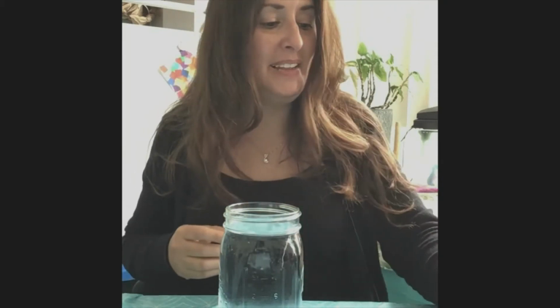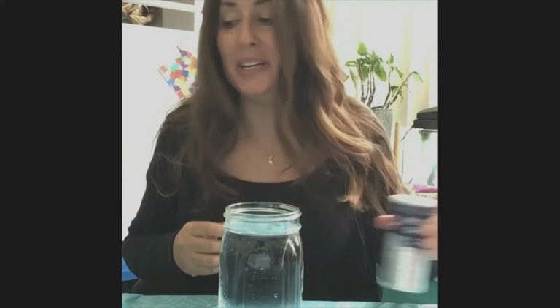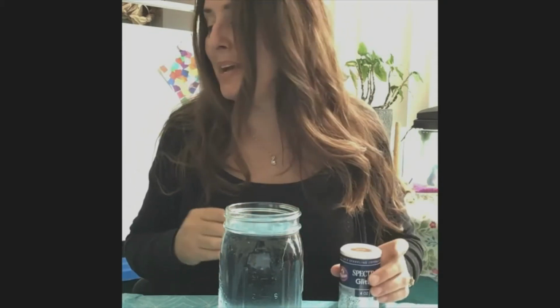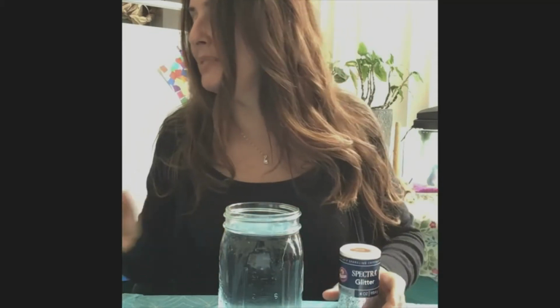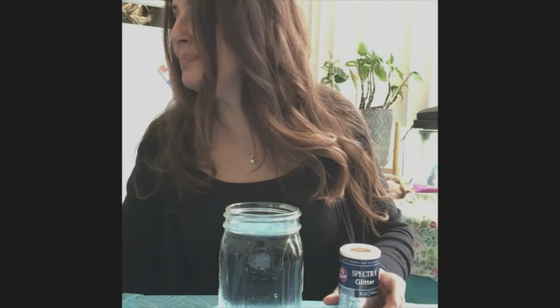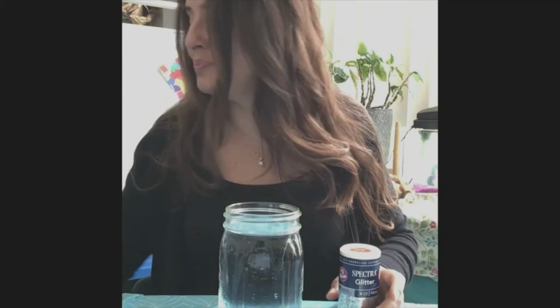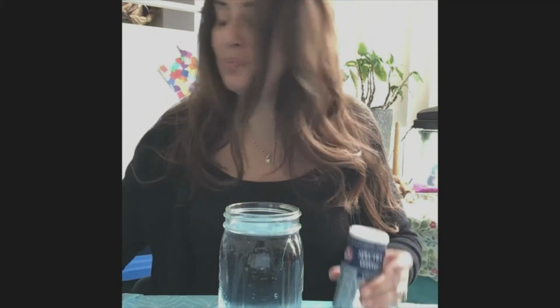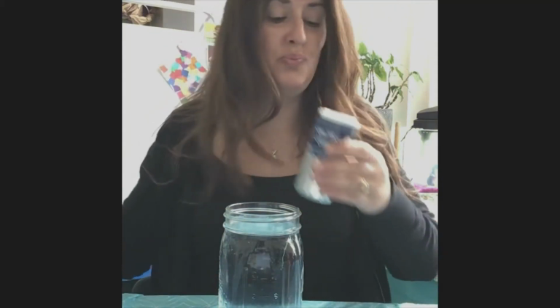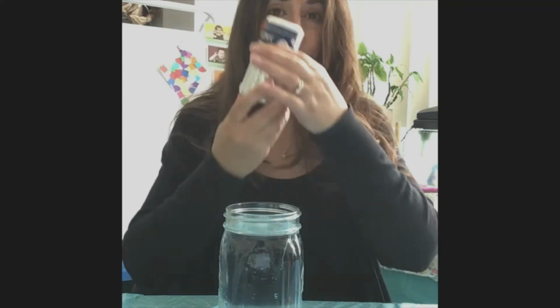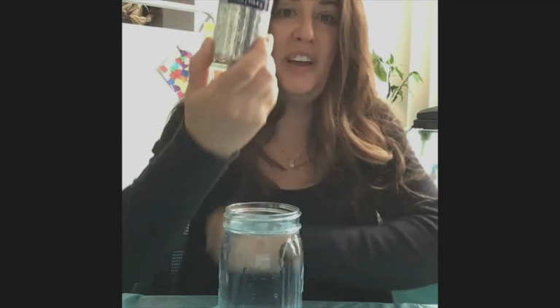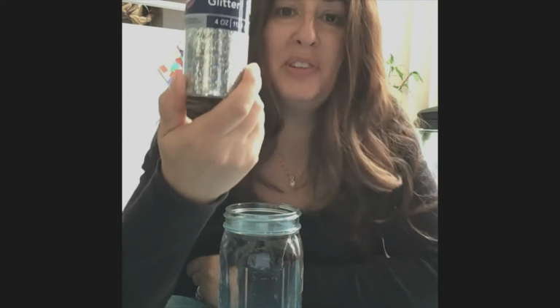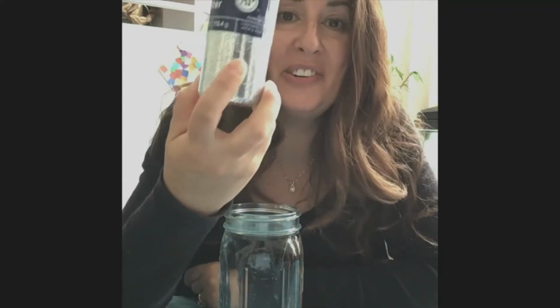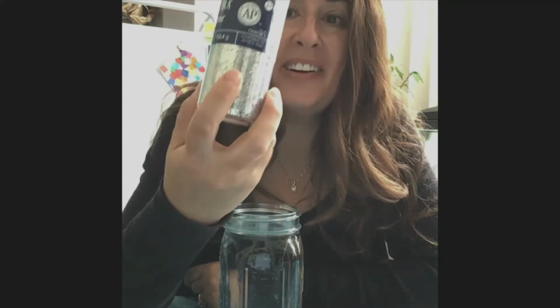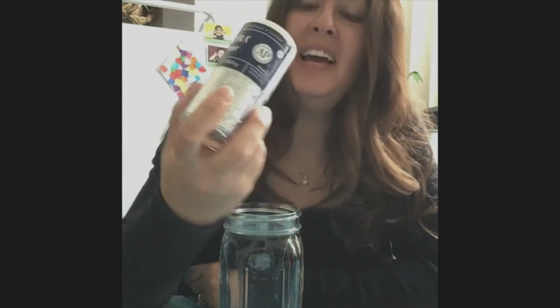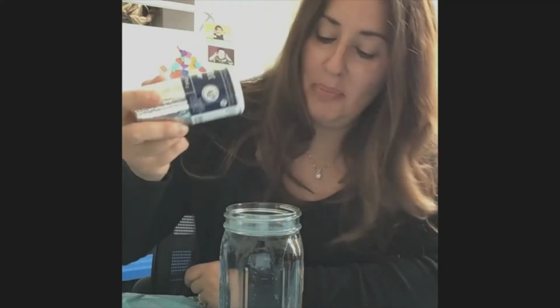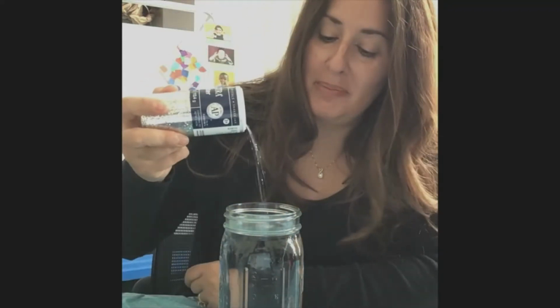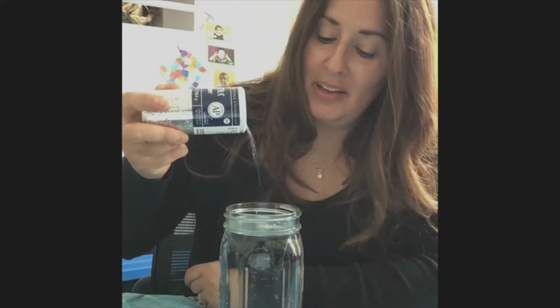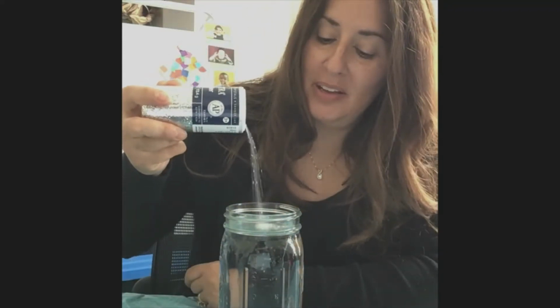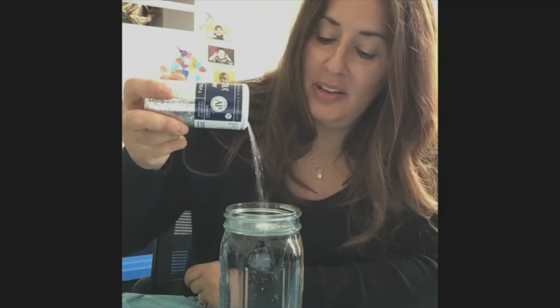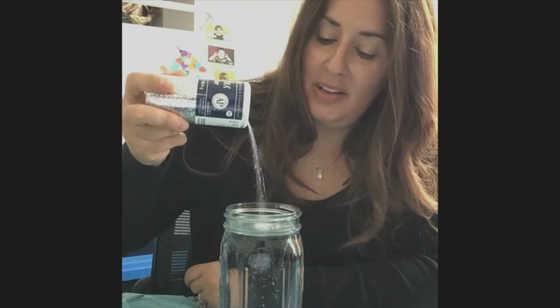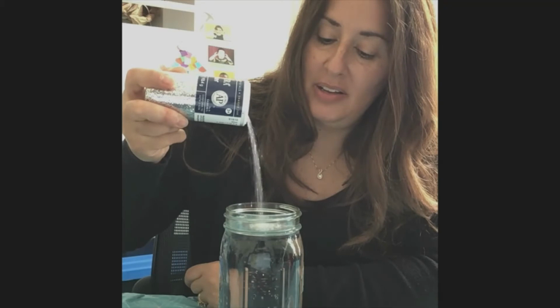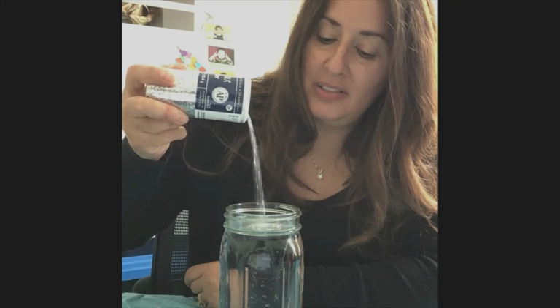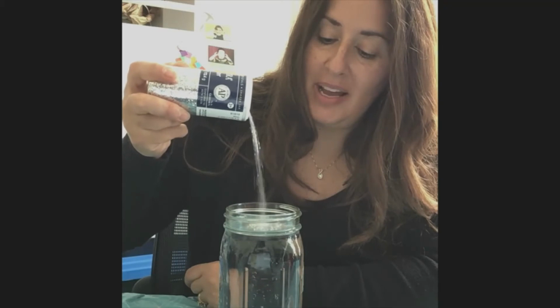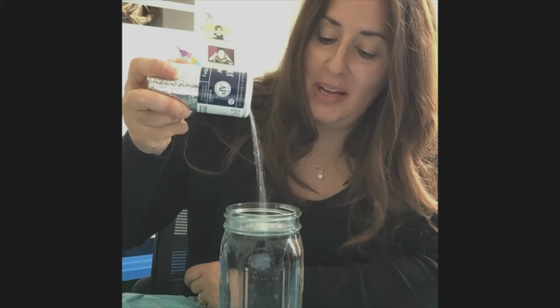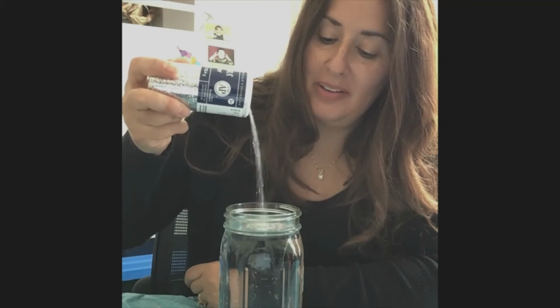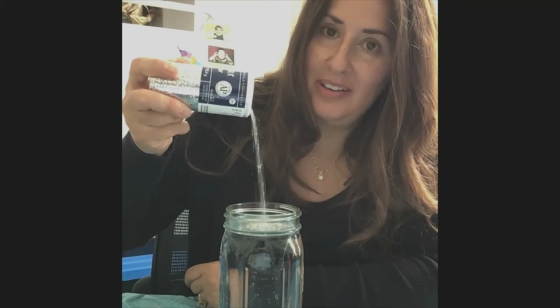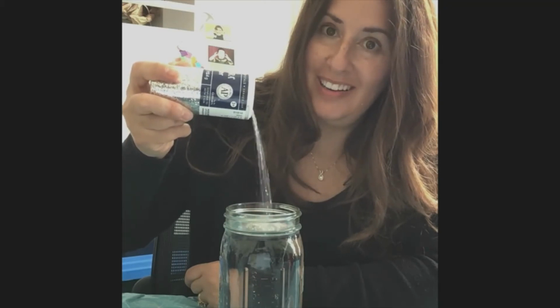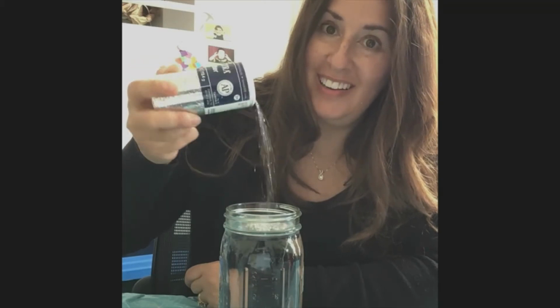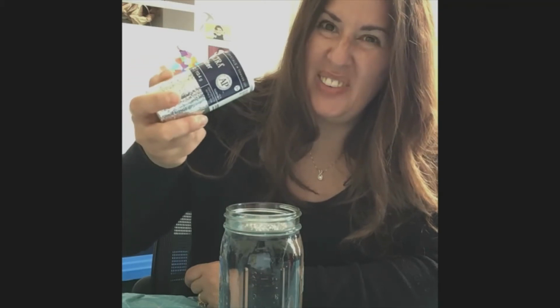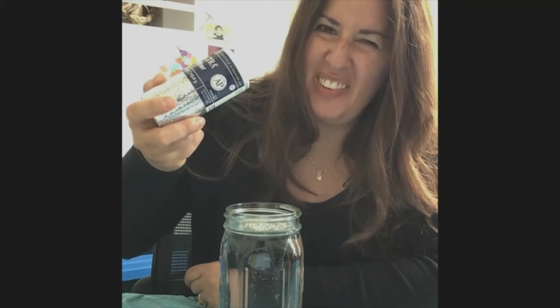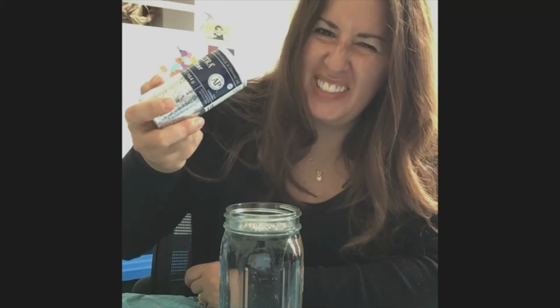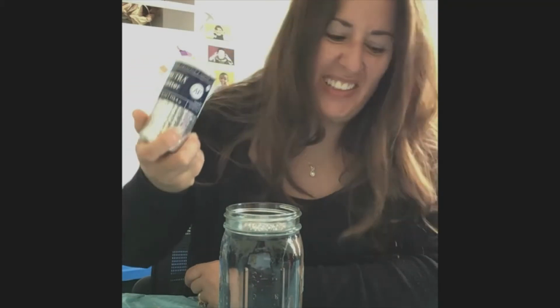Then I'm going to take my glitter. I have some silver glitter right here and I'm going to pour some into my bottle. That was a lot, wasn't it?